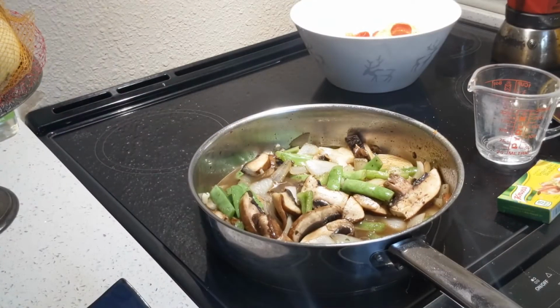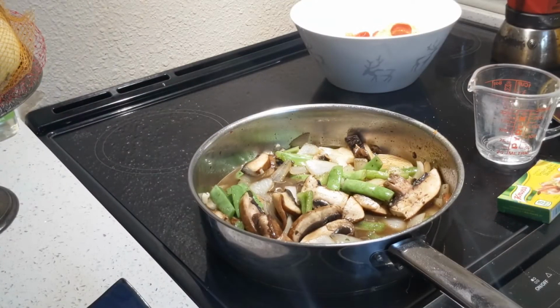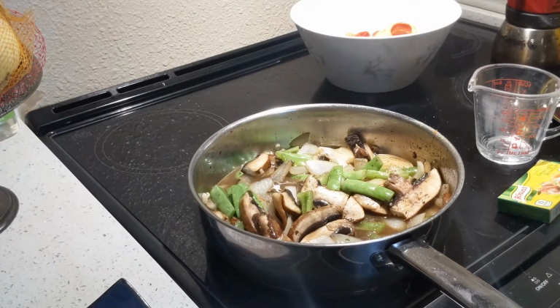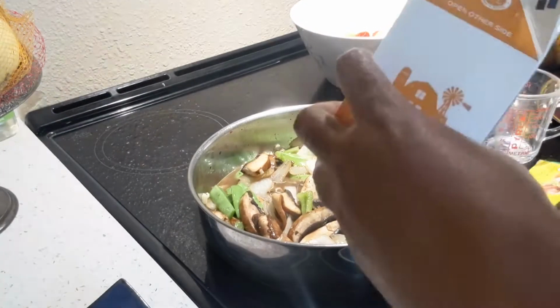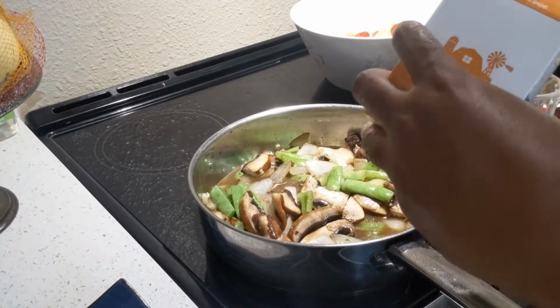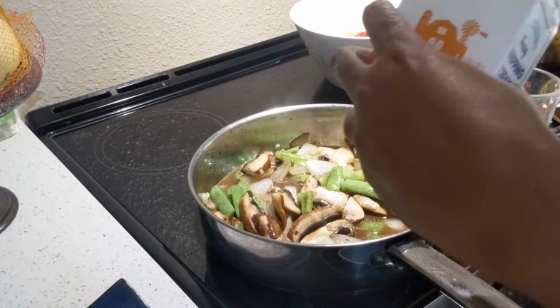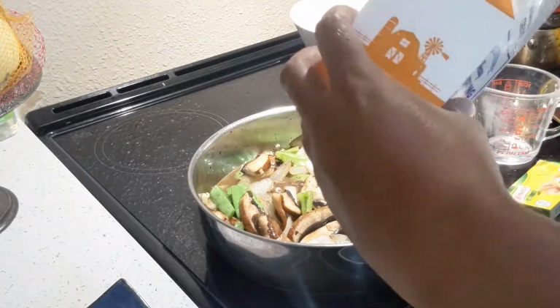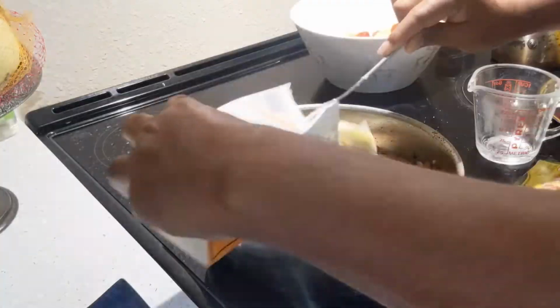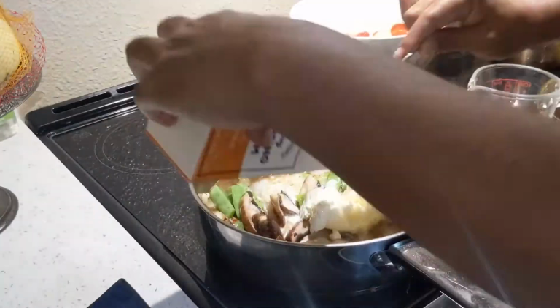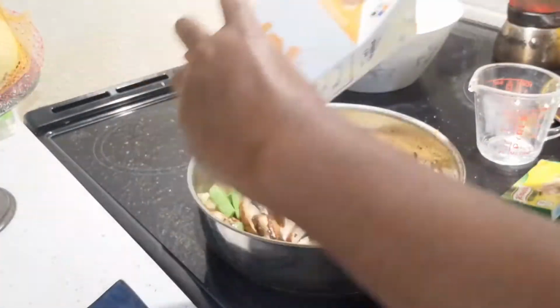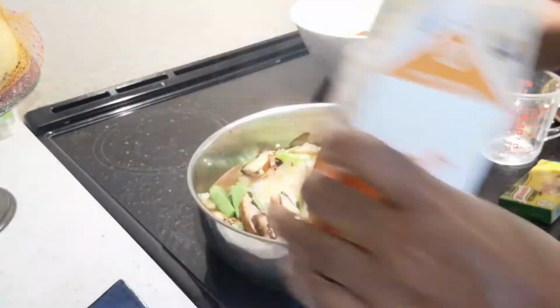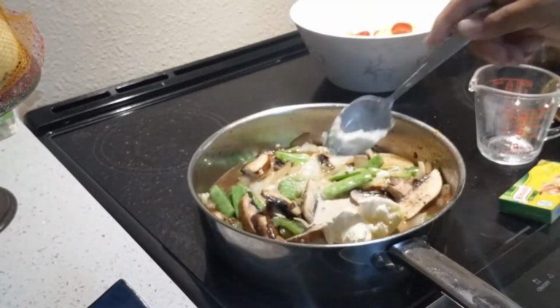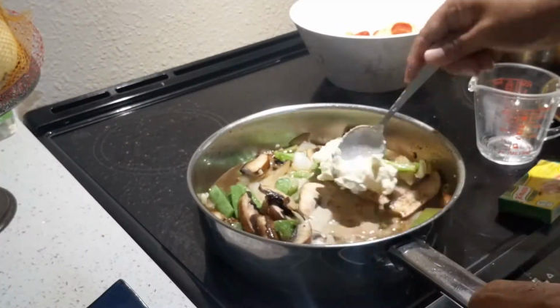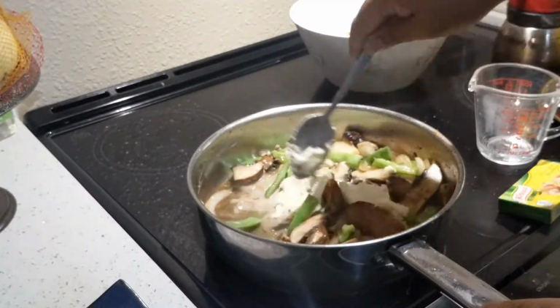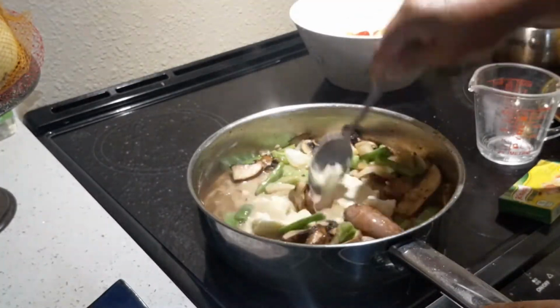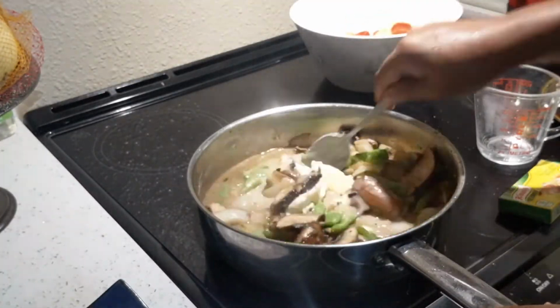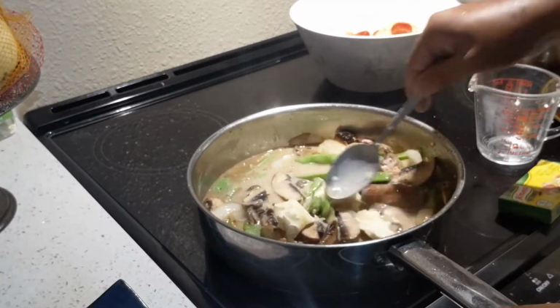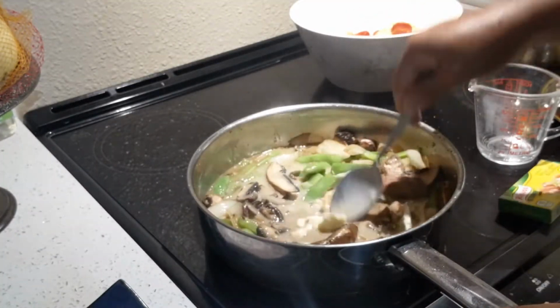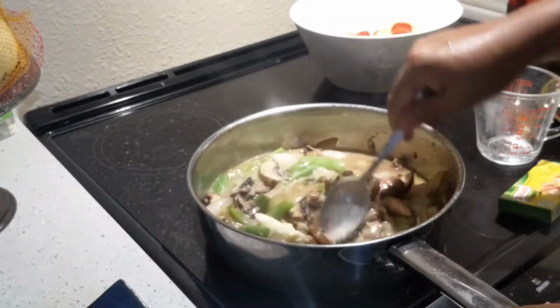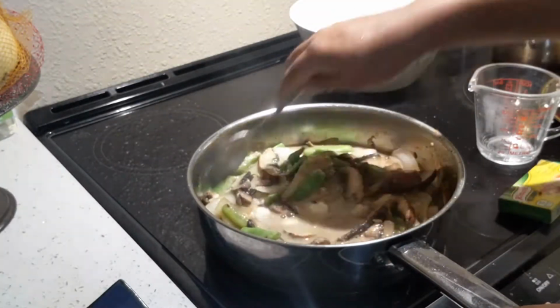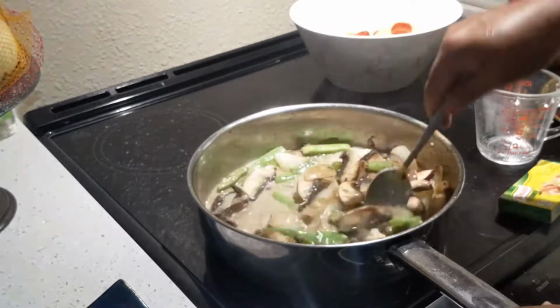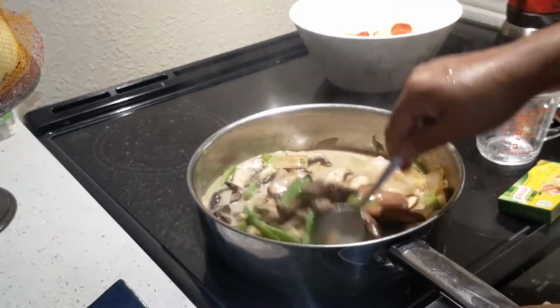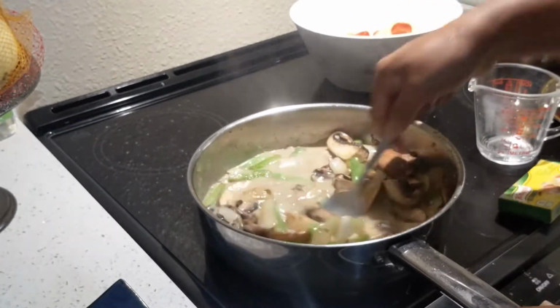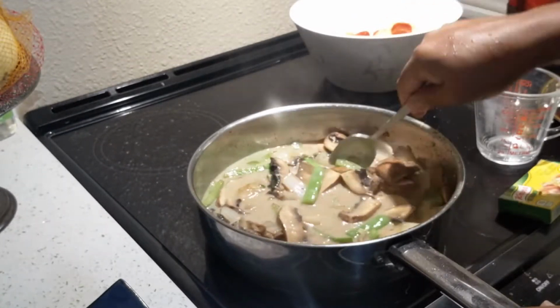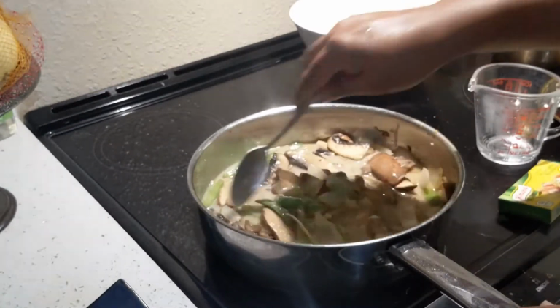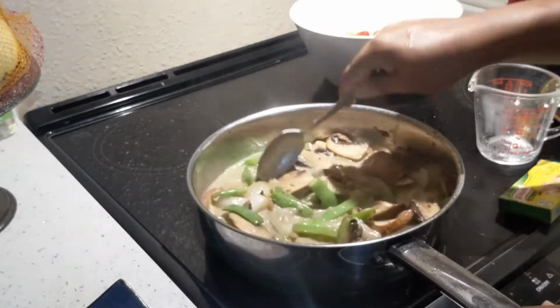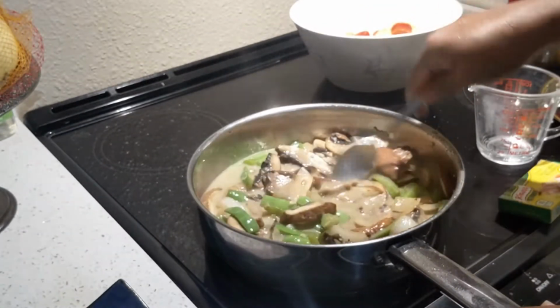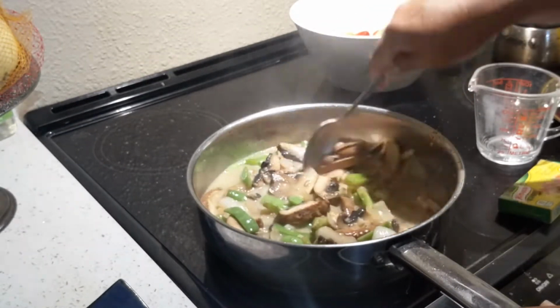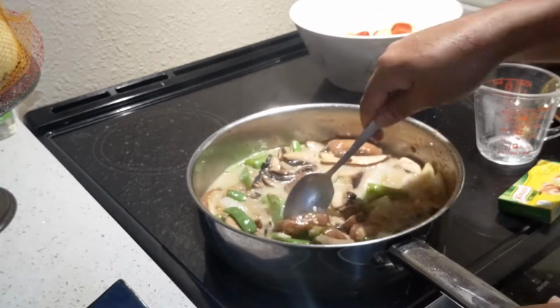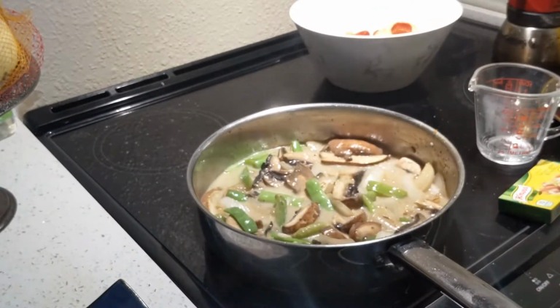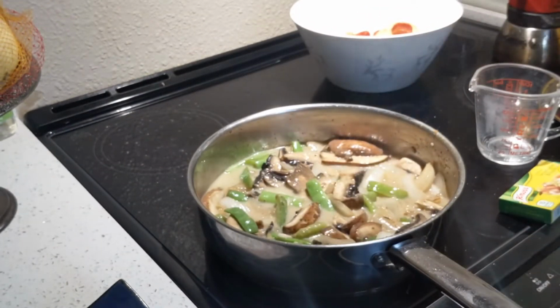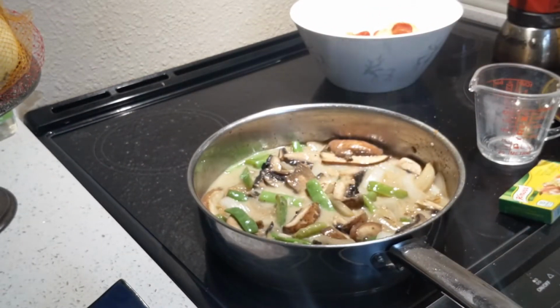Add cream and mix it together, then add salt and pepper and let it simmer for a few minutes.